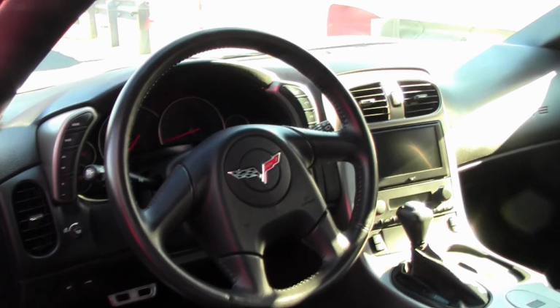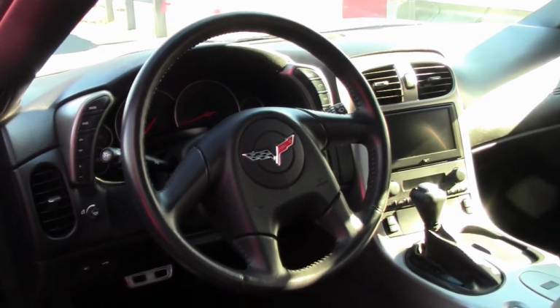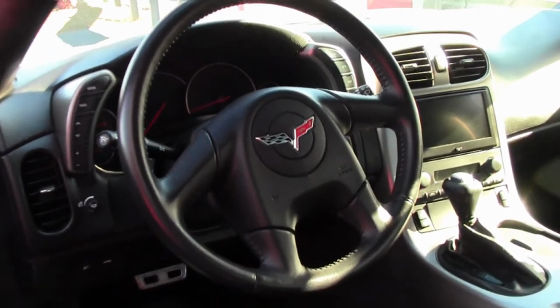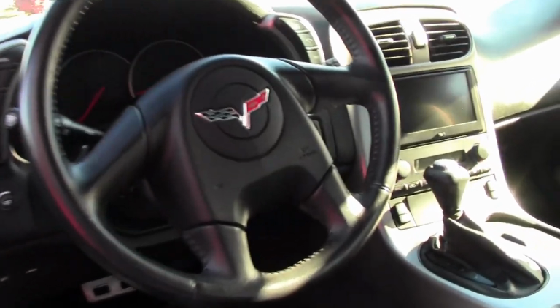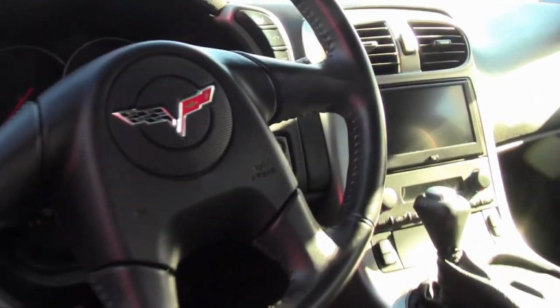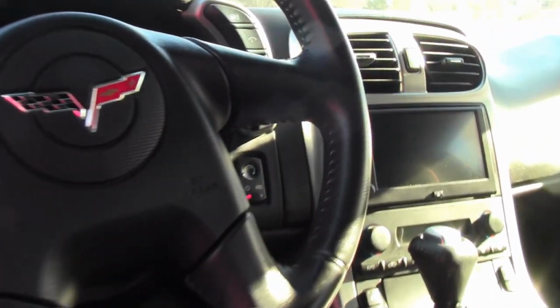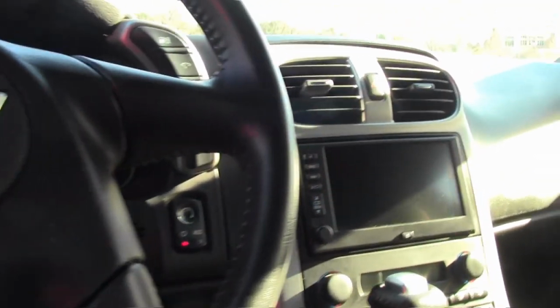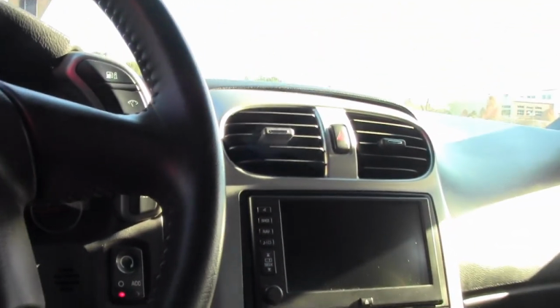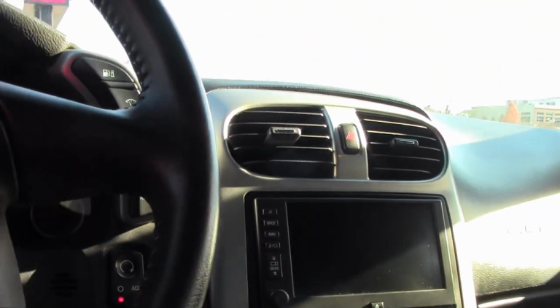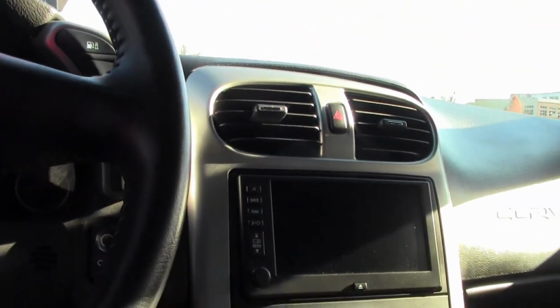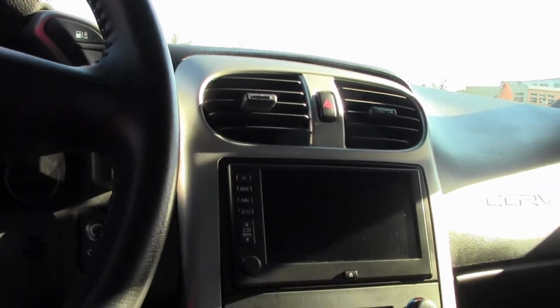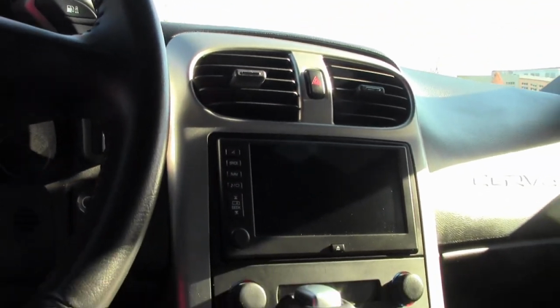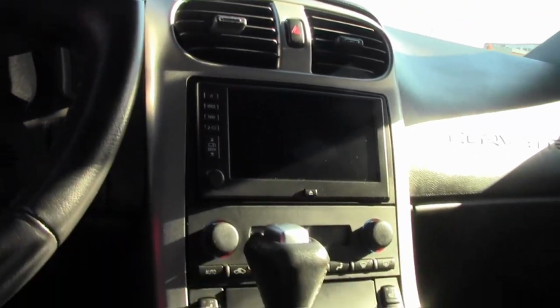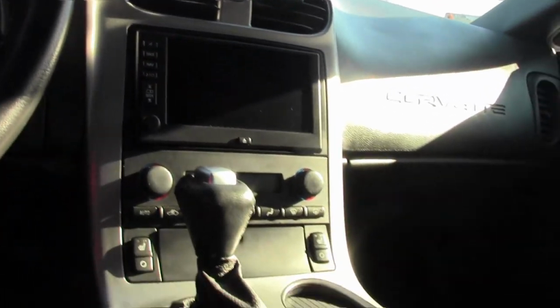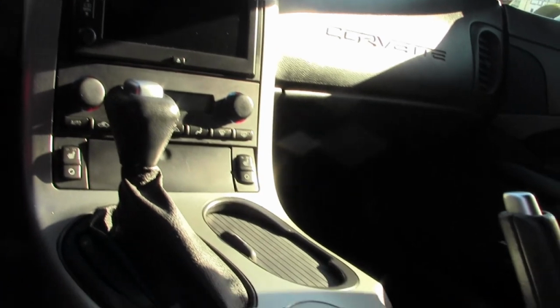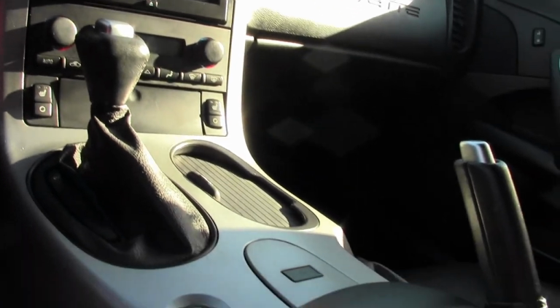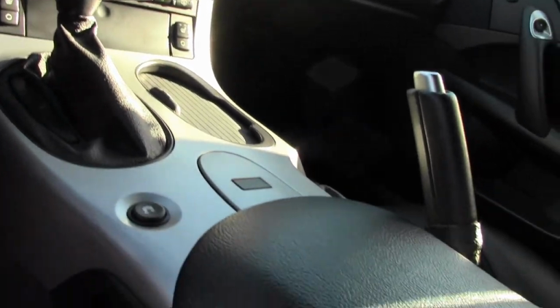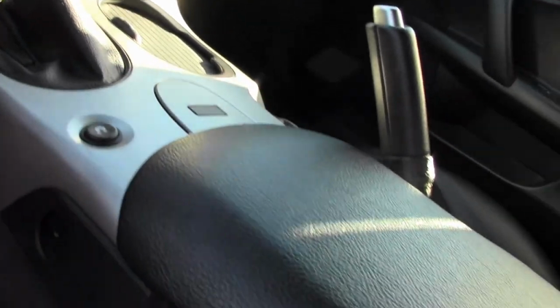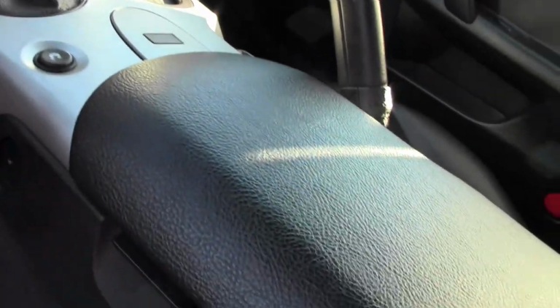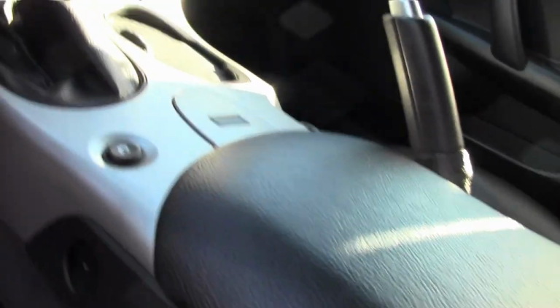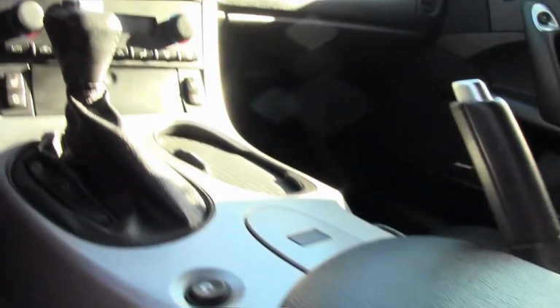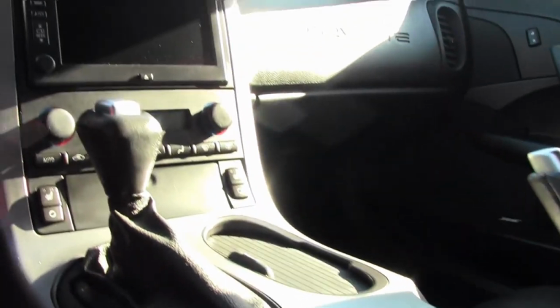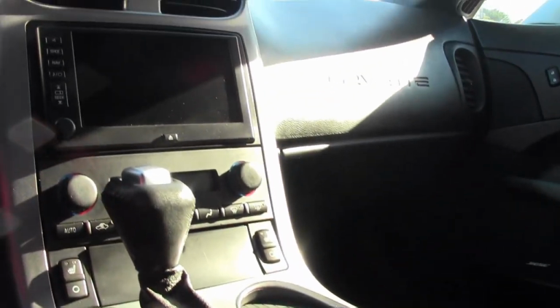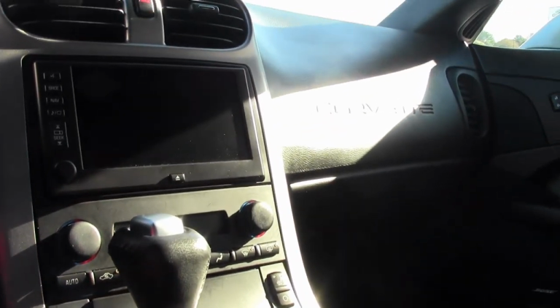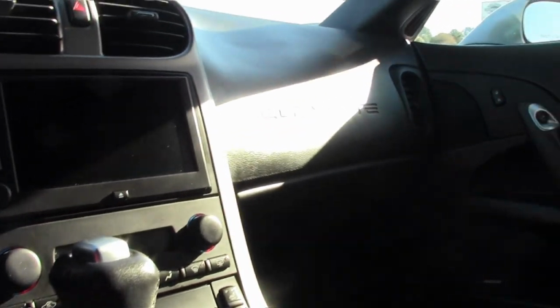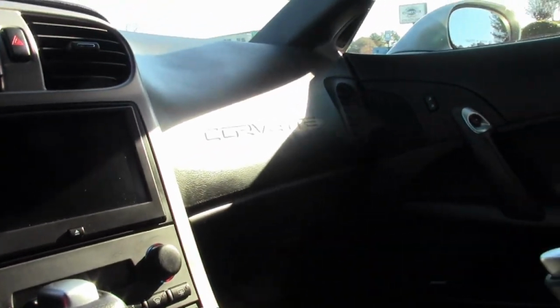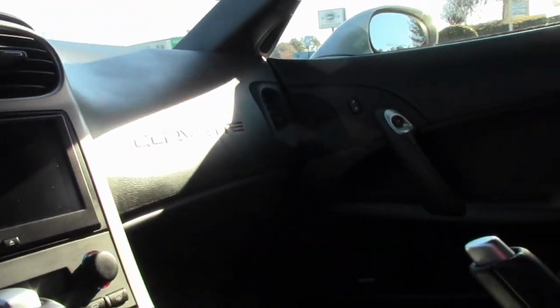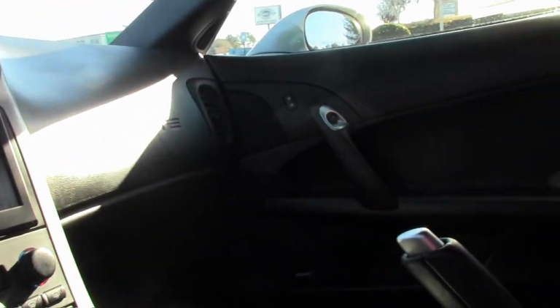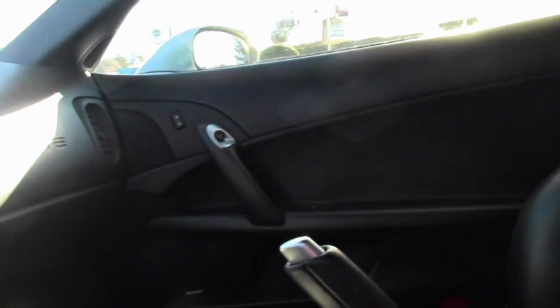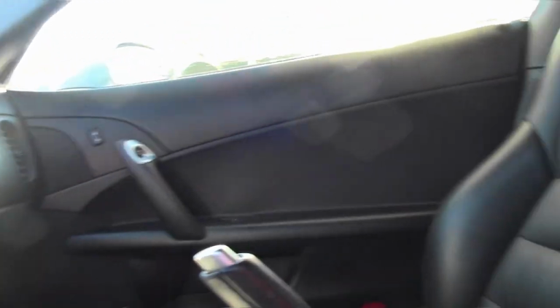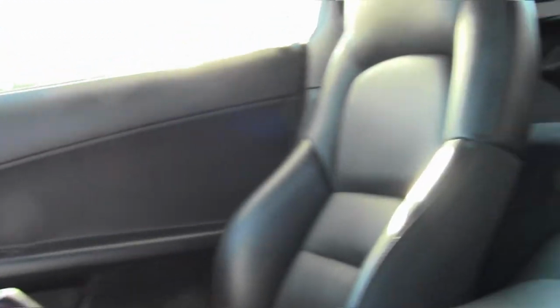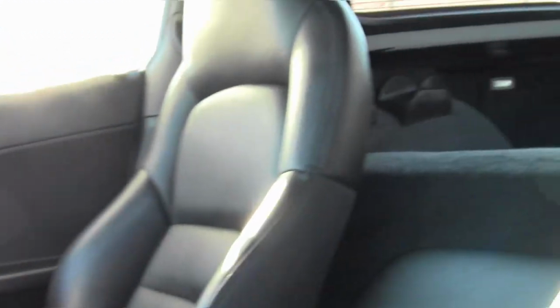Dual-zone electronic climate control, HID headlights, fog lamps, keyless entry and start, electric rear hatch pull-down, power windows, power locks, power steering, power brakes — everything power on this car.